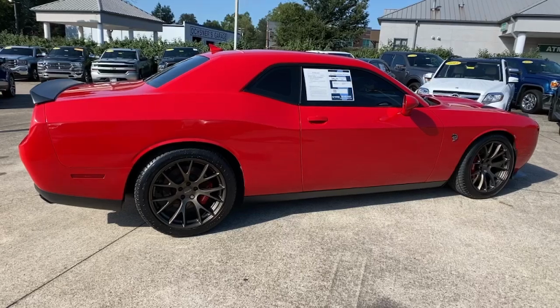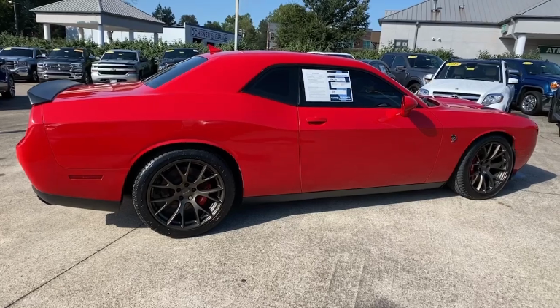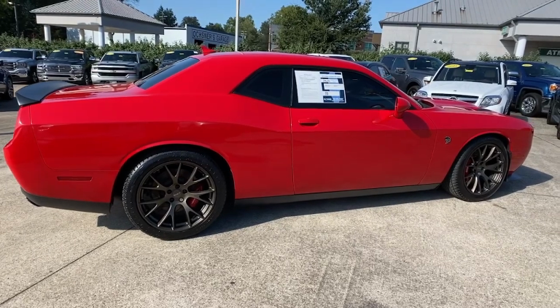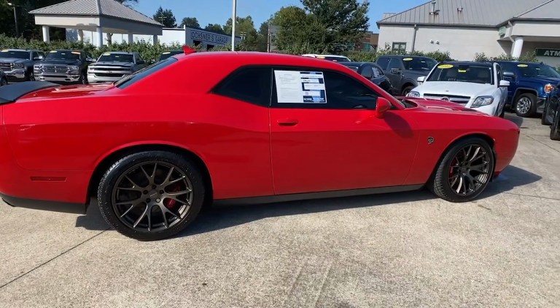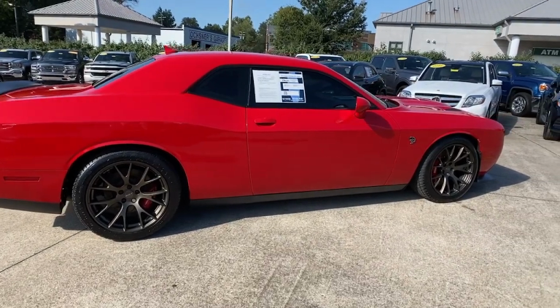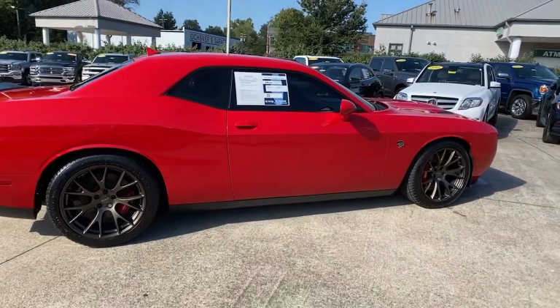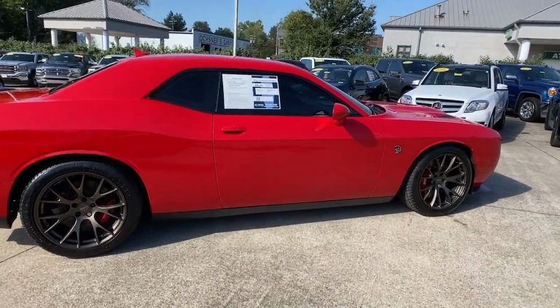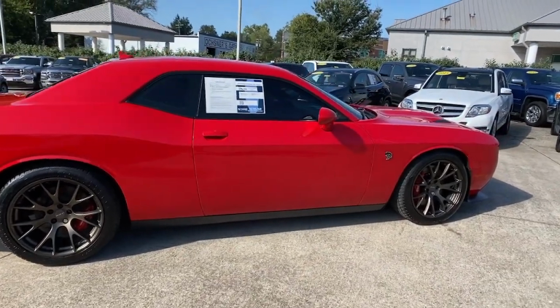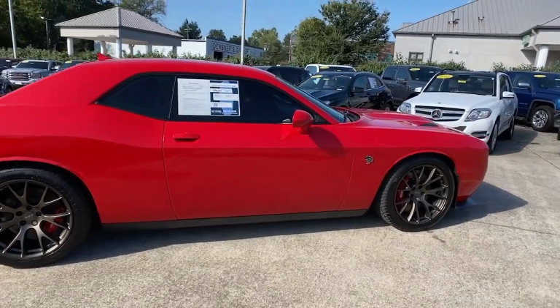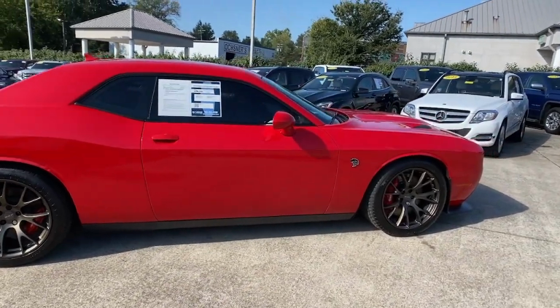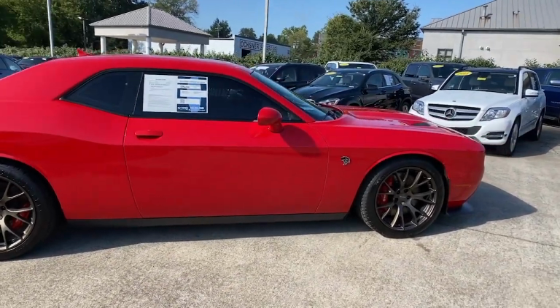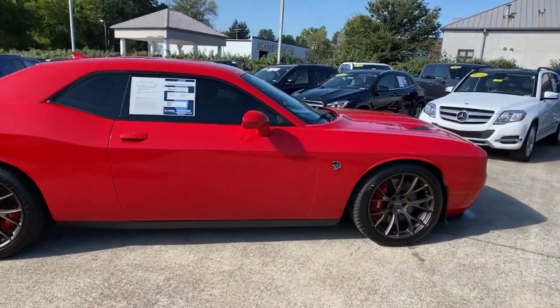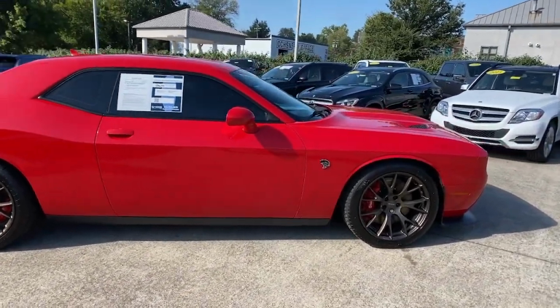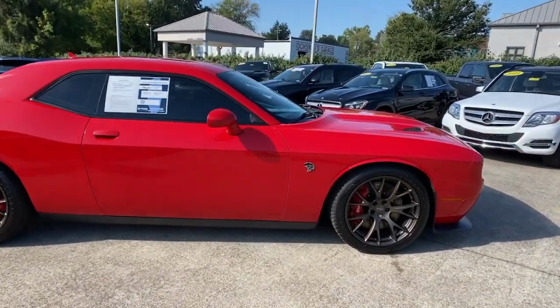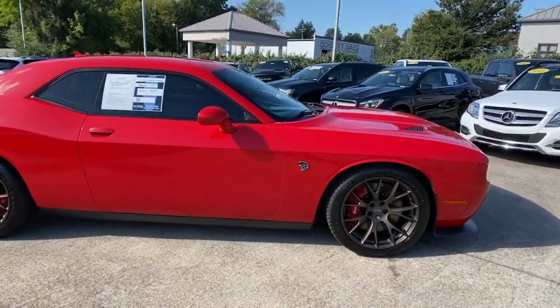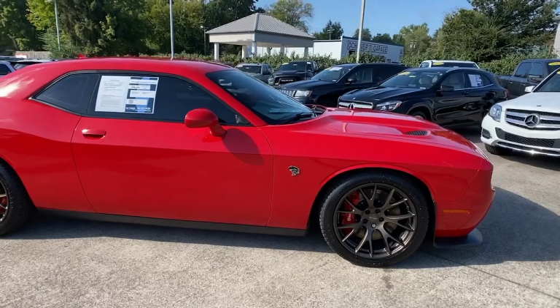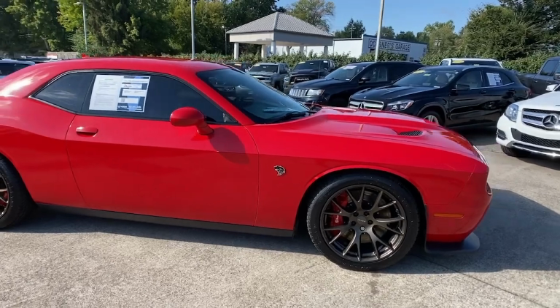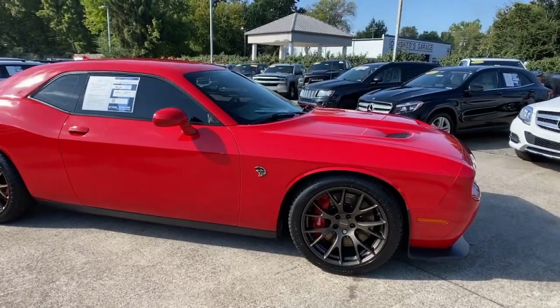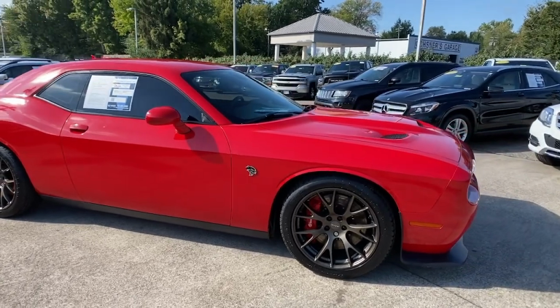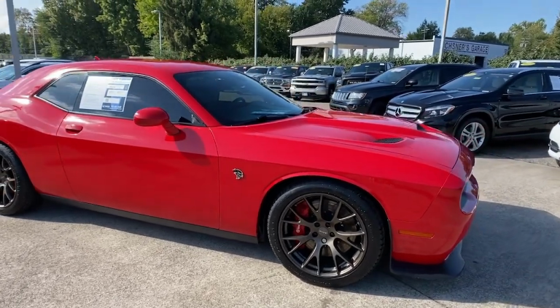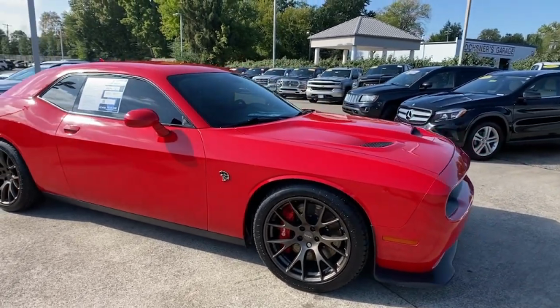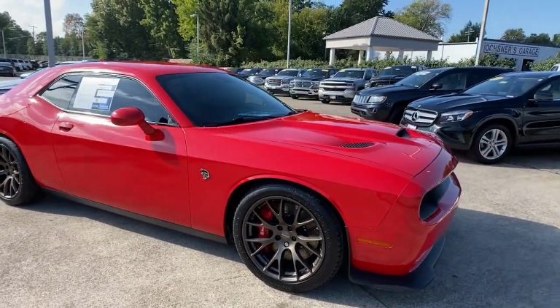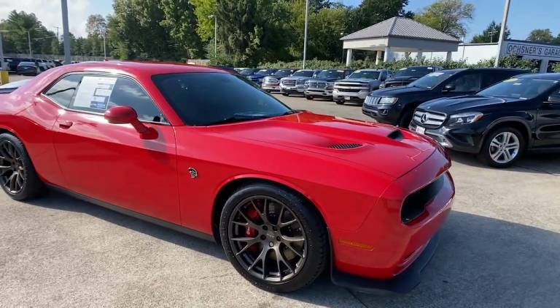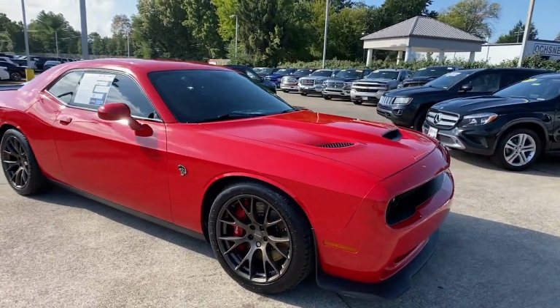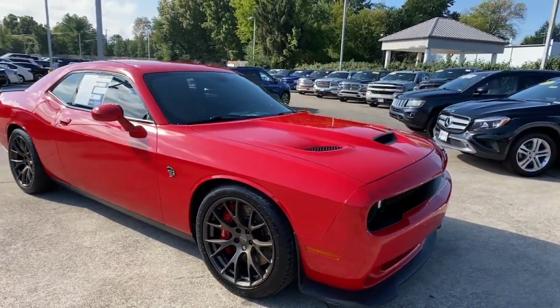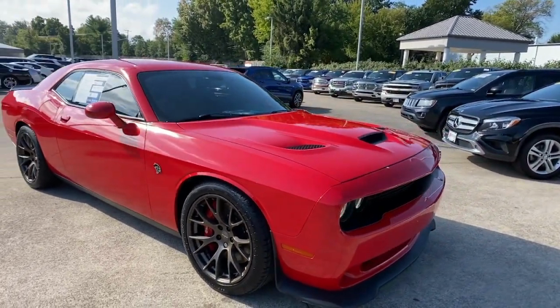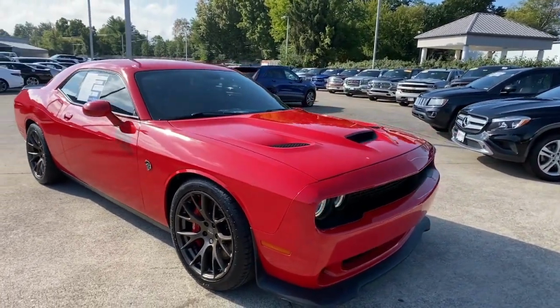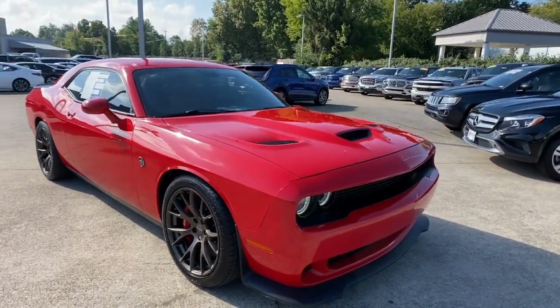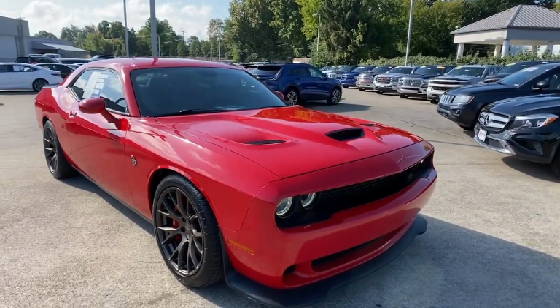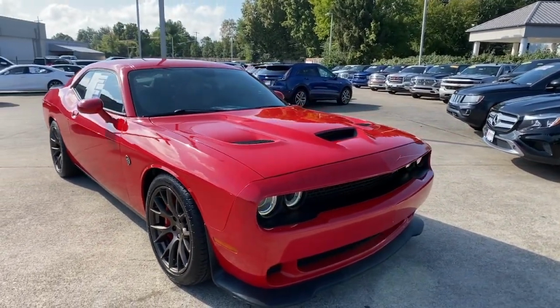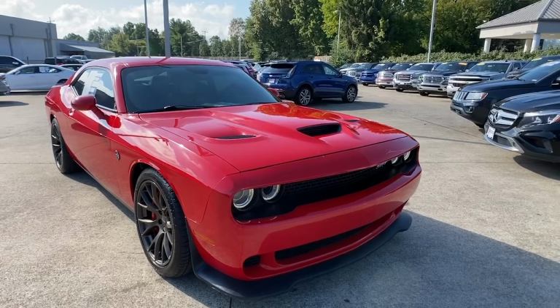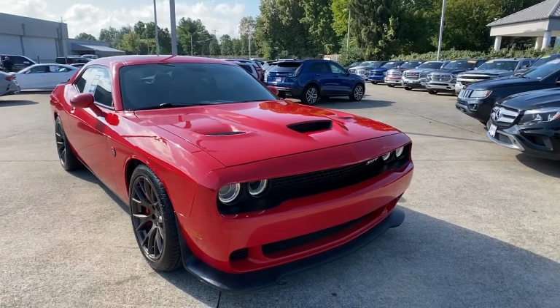This could be the car for you. The 2016 Dodge Challenger, with less than 70,000 miles on the odometer, this vehicle provides excellent value.